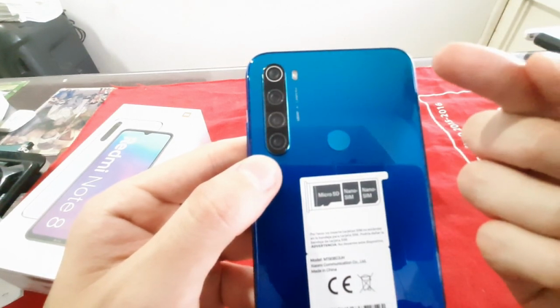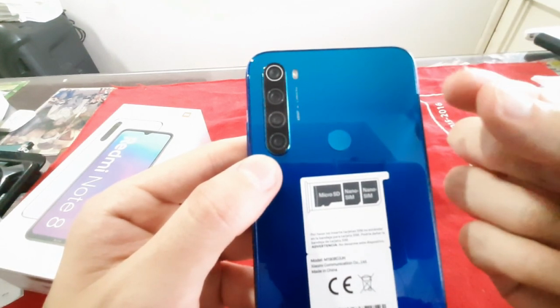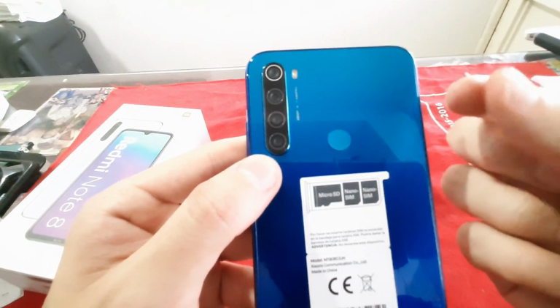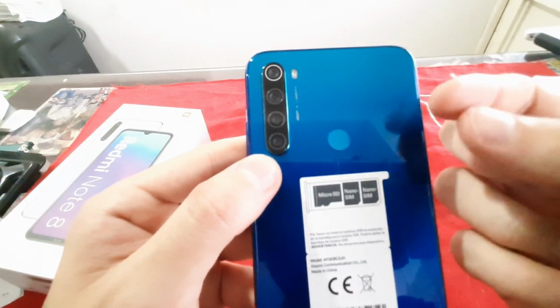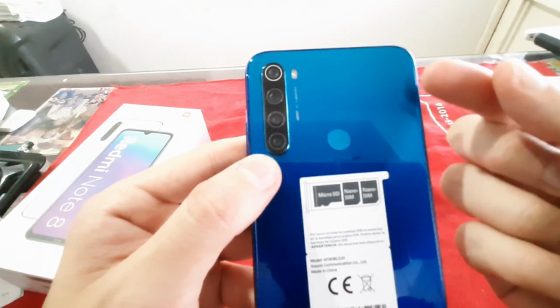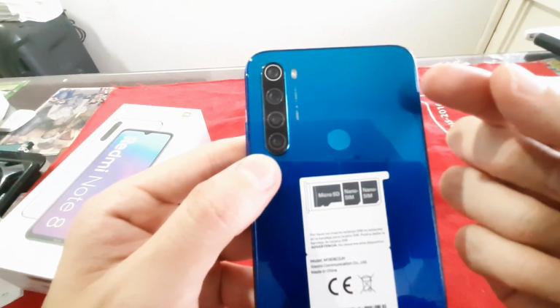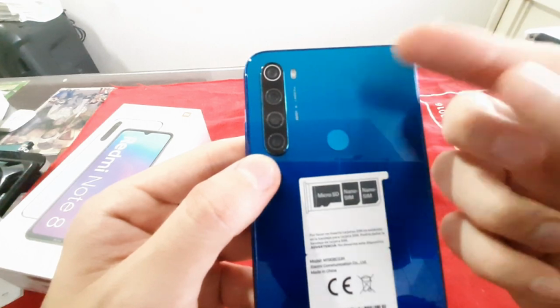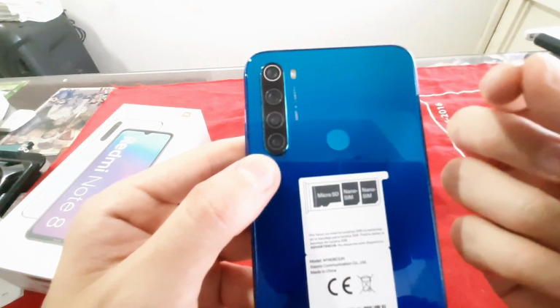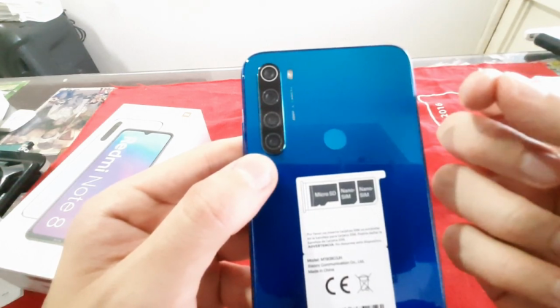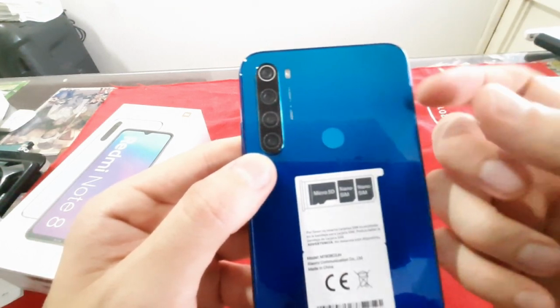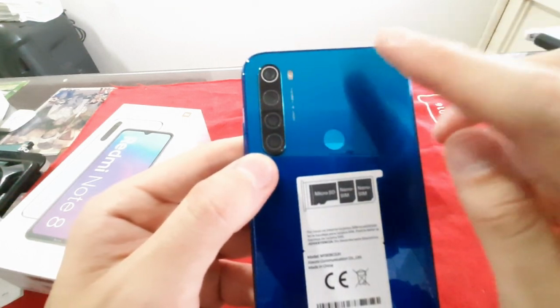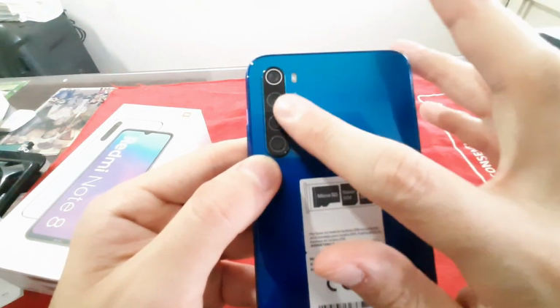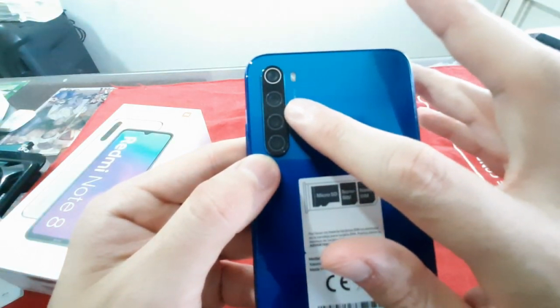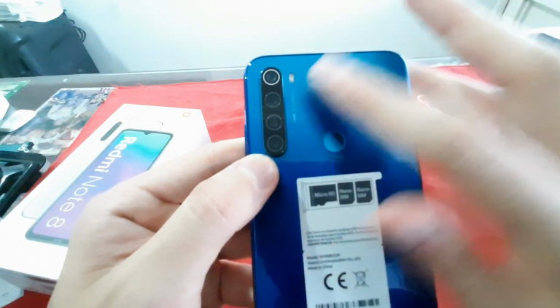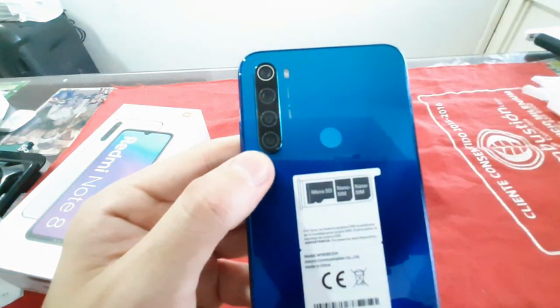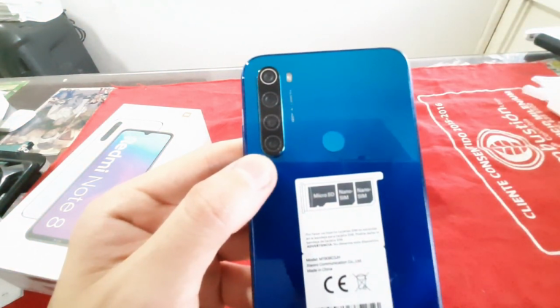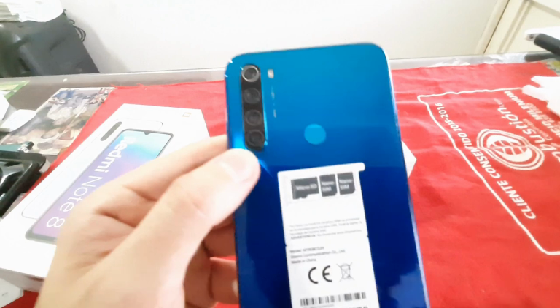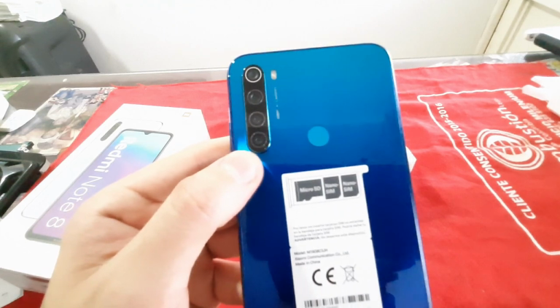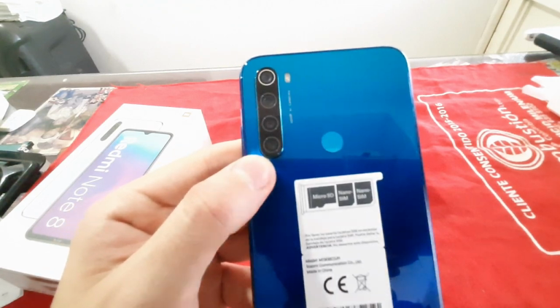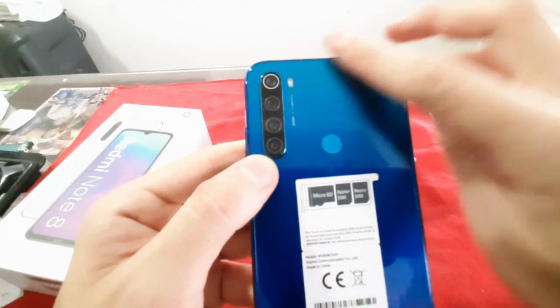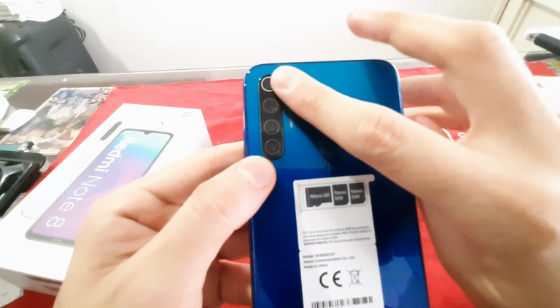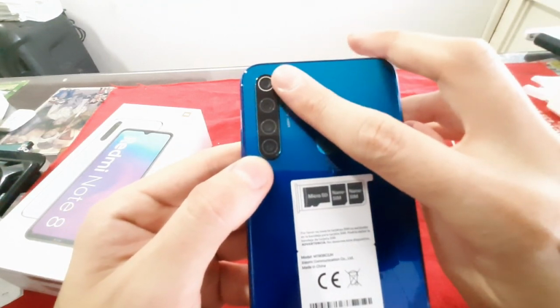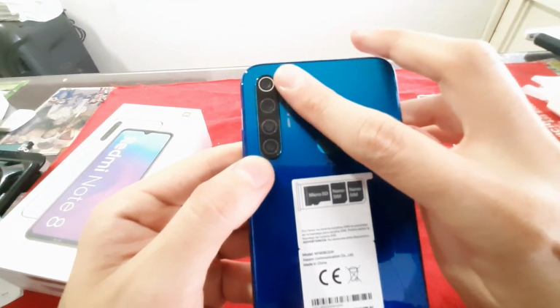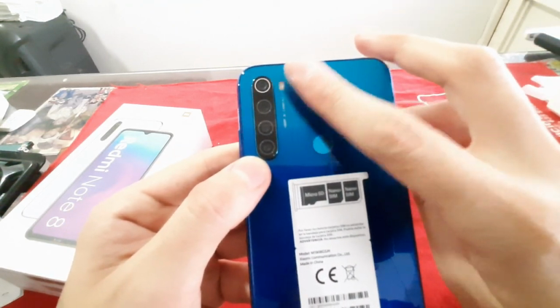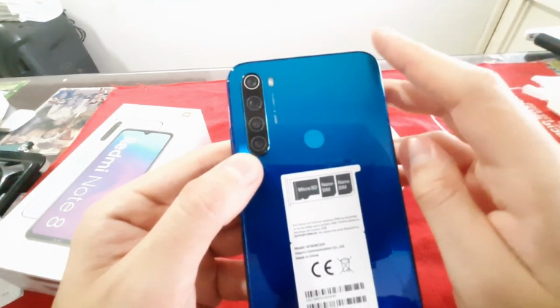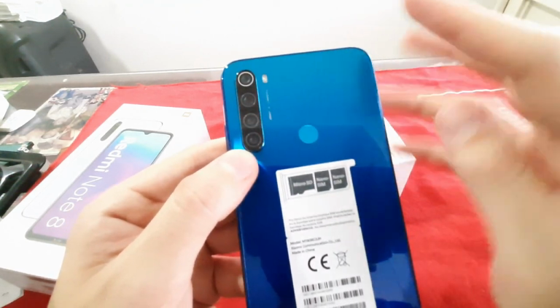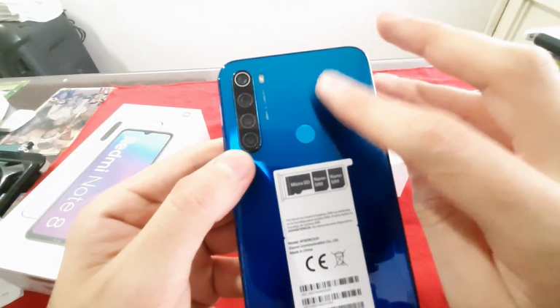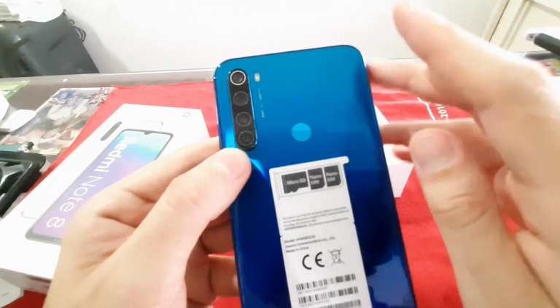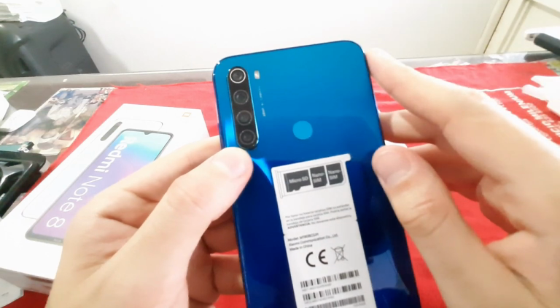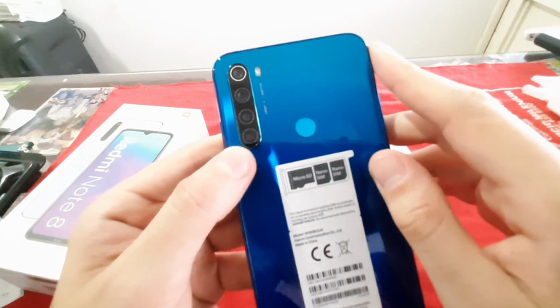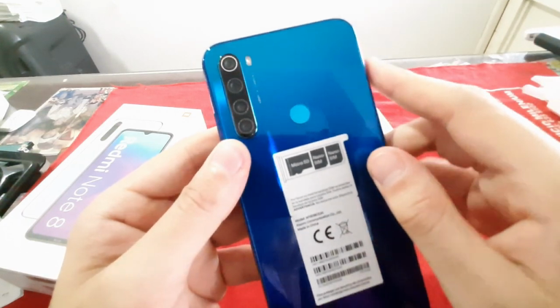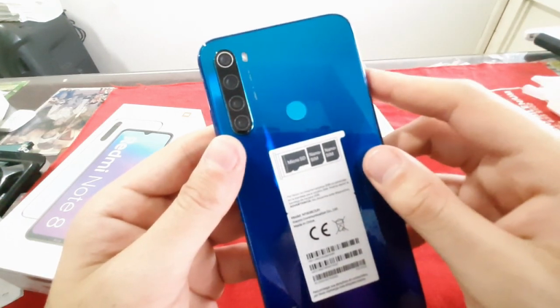Igualmente sigue el de profundidad para hacer el estilo retrato o difuminado en la parte posterior. Y sigue el gran angular de 120 grados, que nos permite tomar fotos de gran tamaño. E igualmente la principal de 48 megapíxeles que funciona excelente.